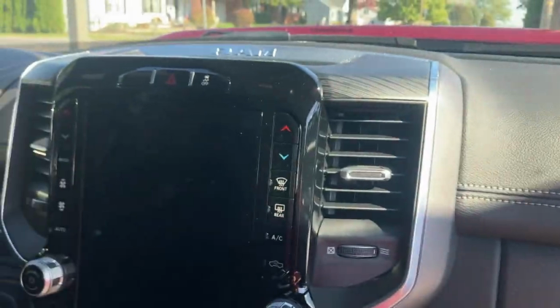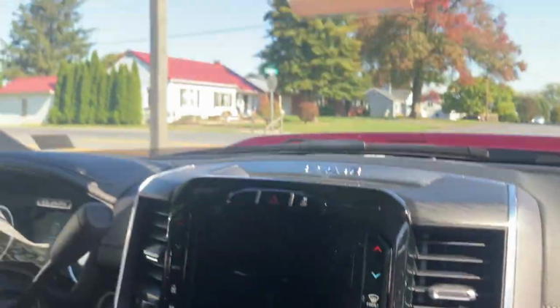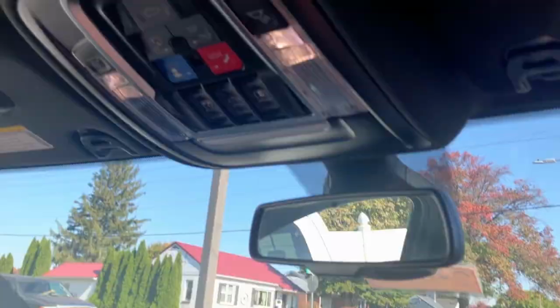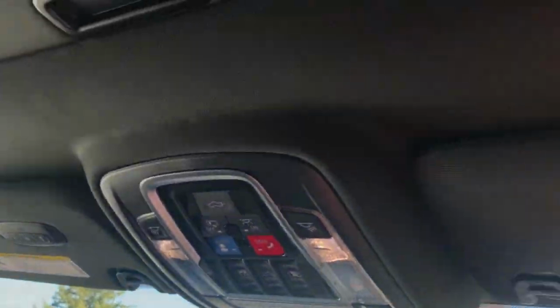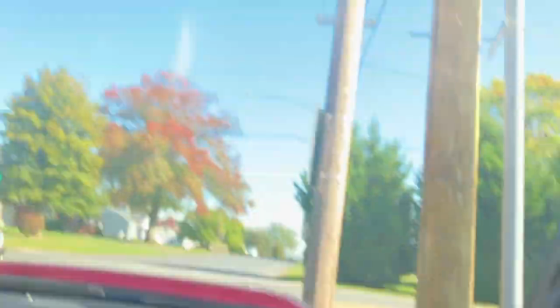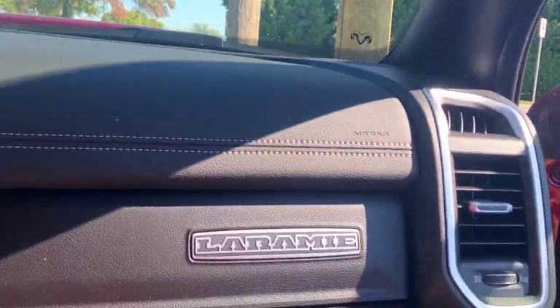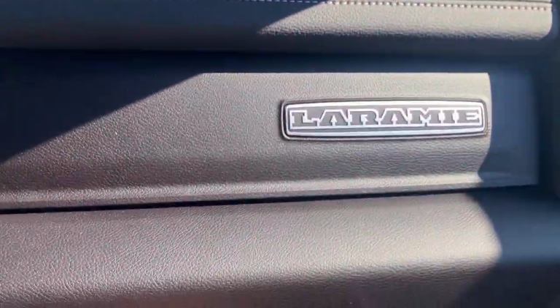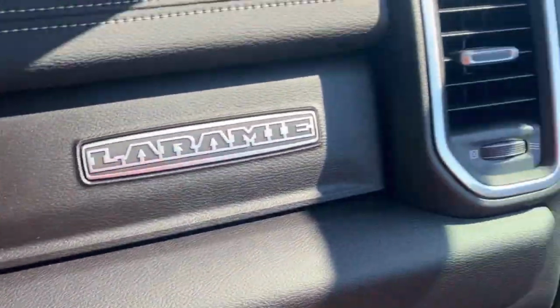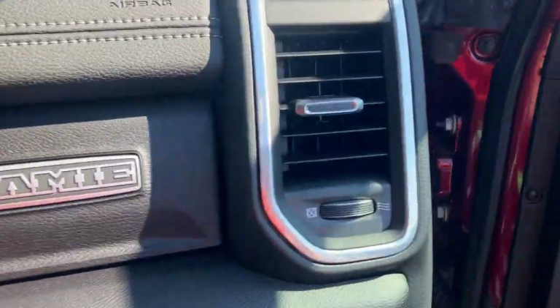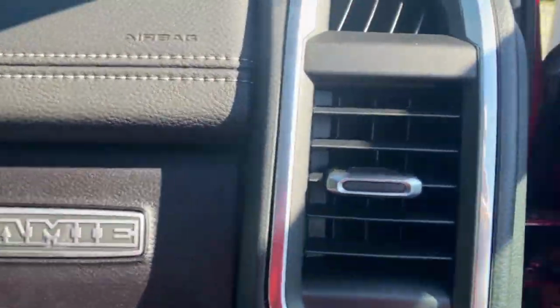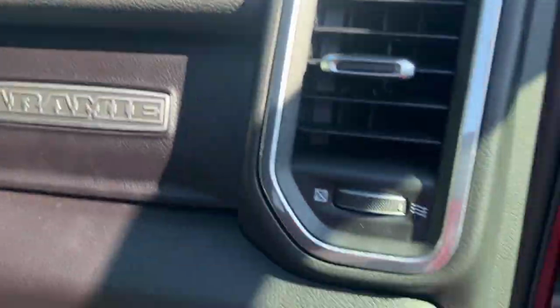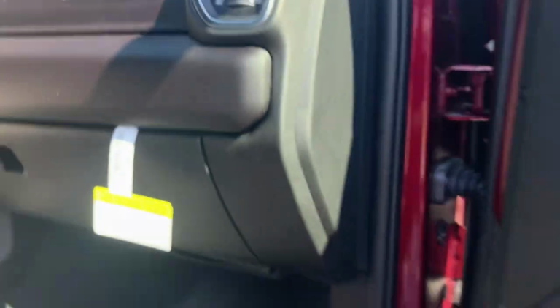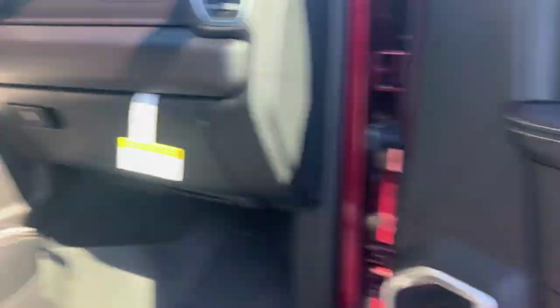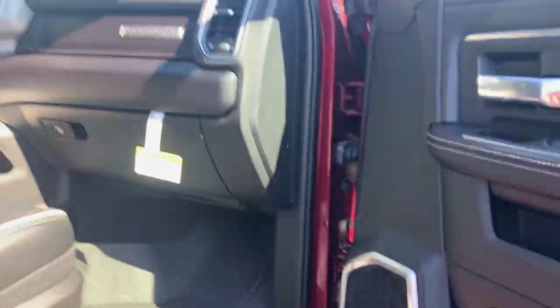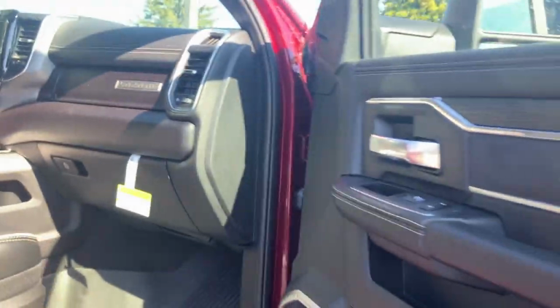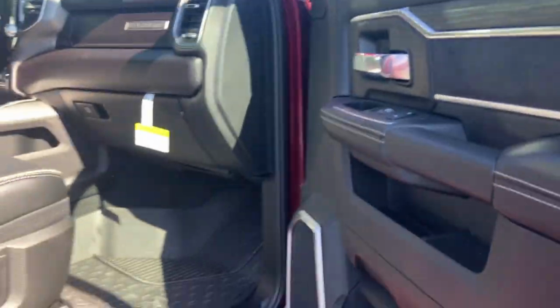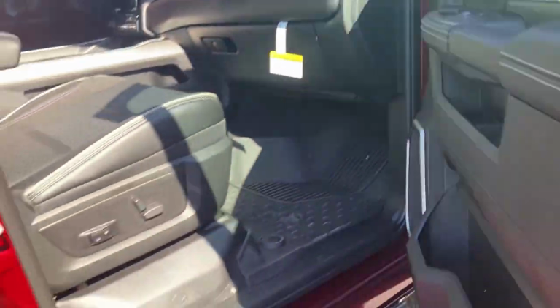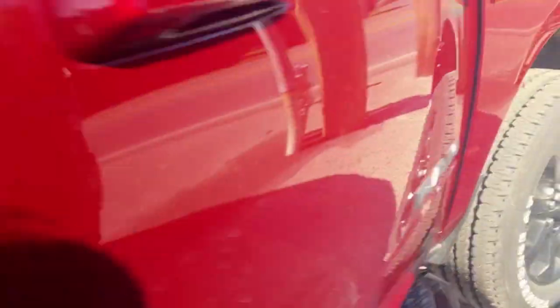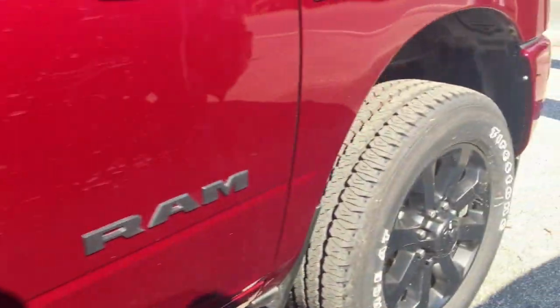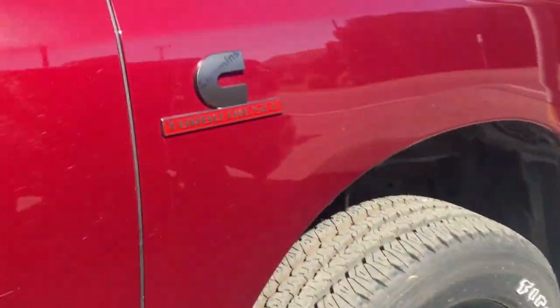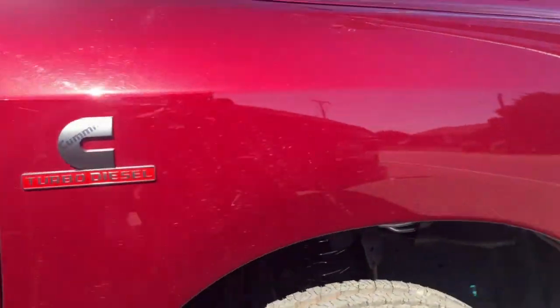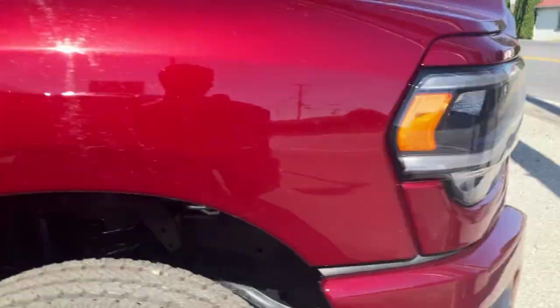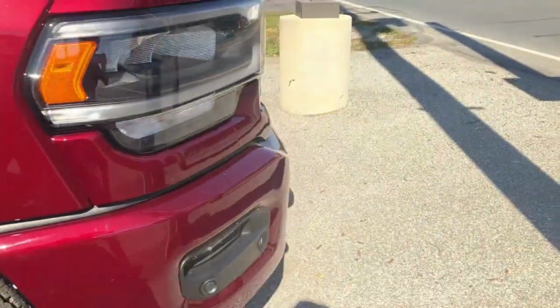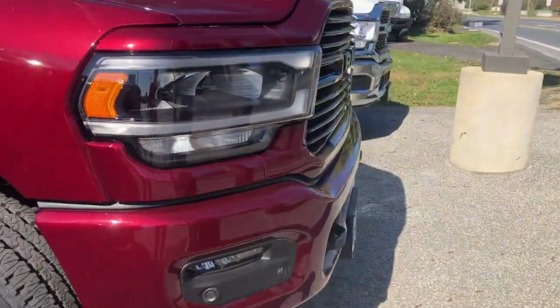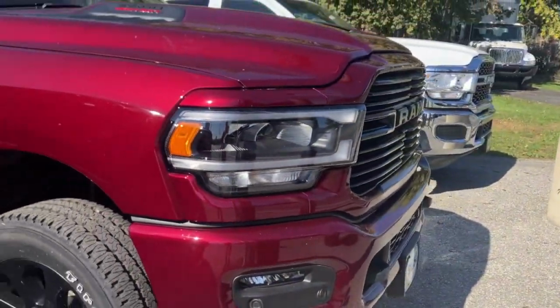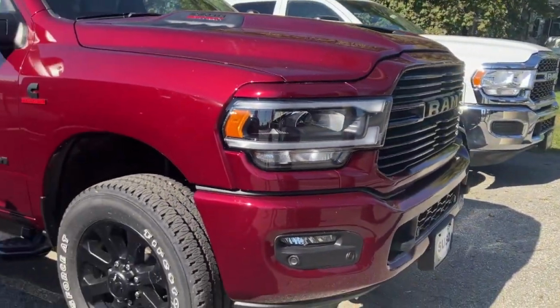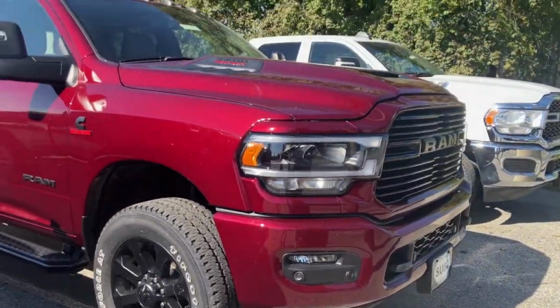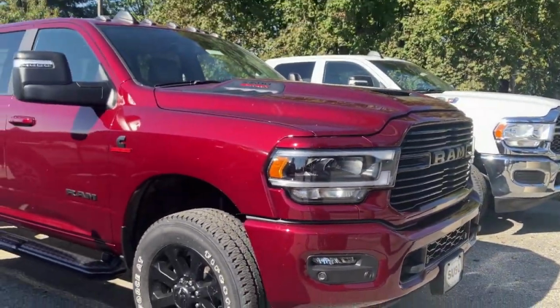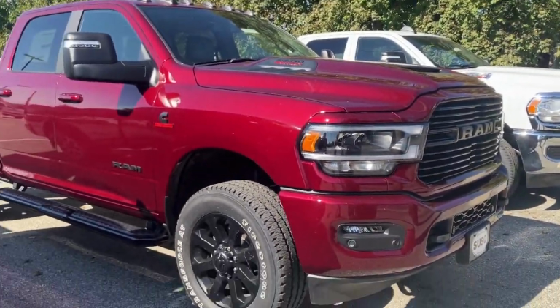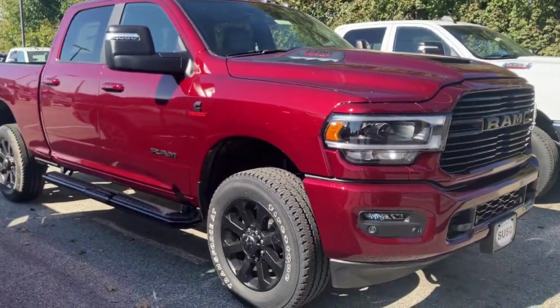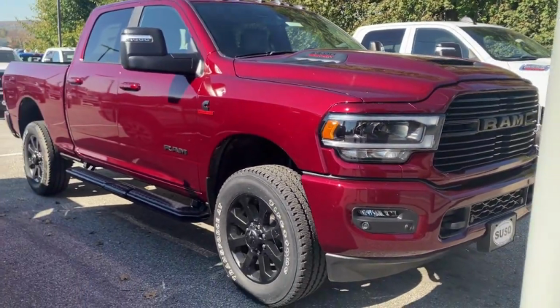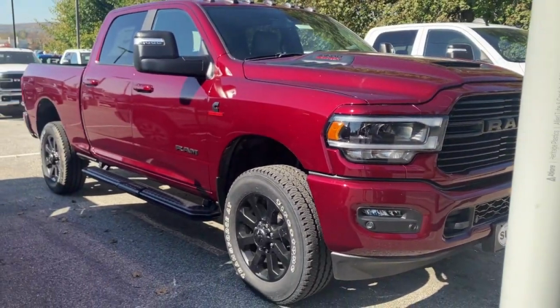Big truck. Really nice — I like it. Thanks for watching this video. If you enjoyed it, please subscribe. Let me know what you think in the comments below. $100,000 truck — six figures. Thanks for watching.